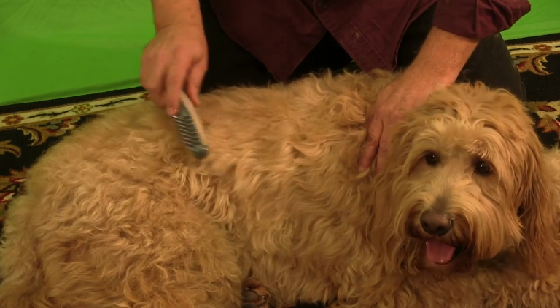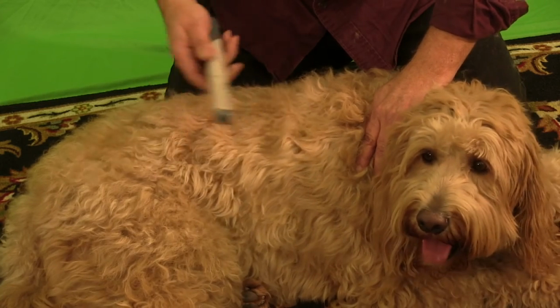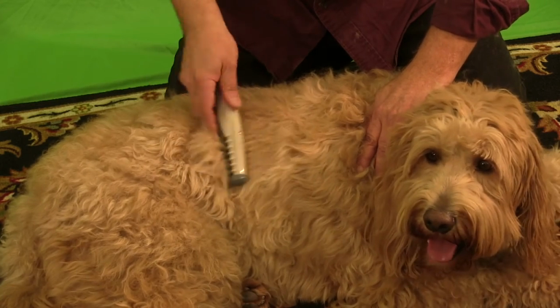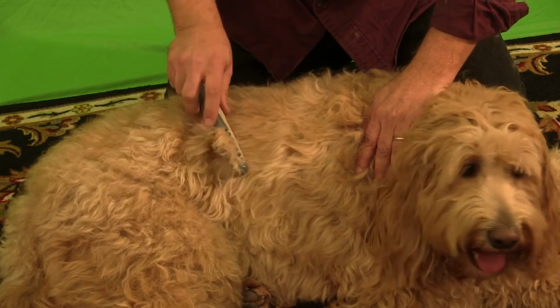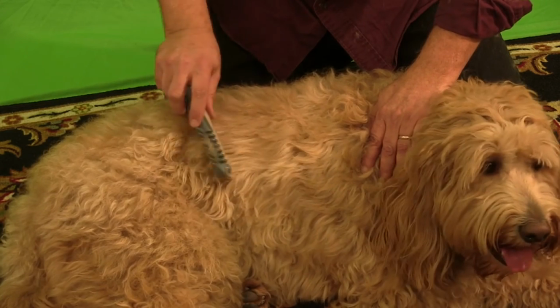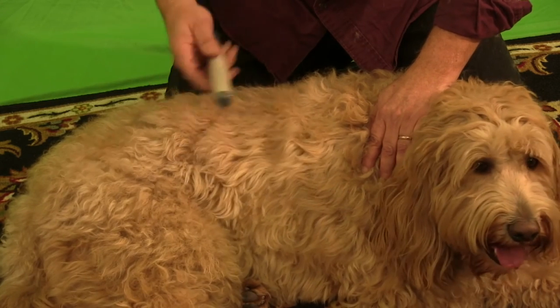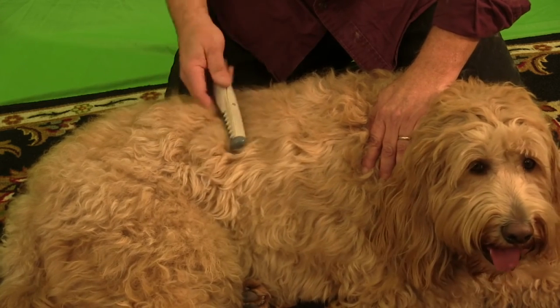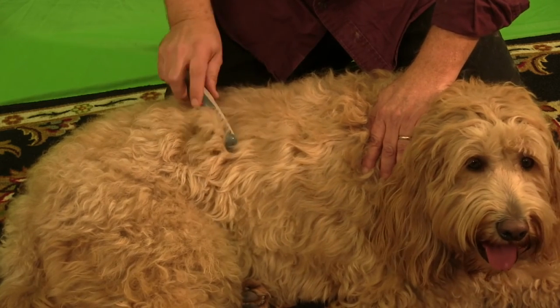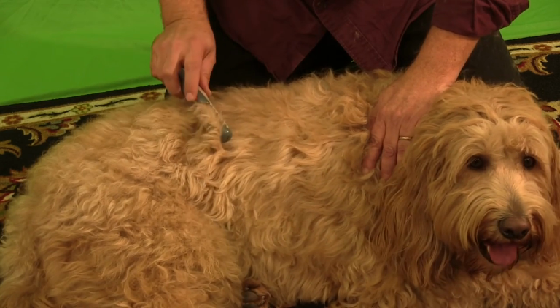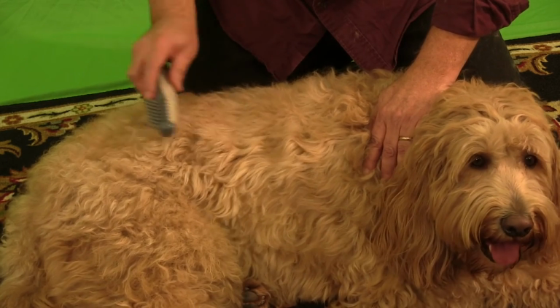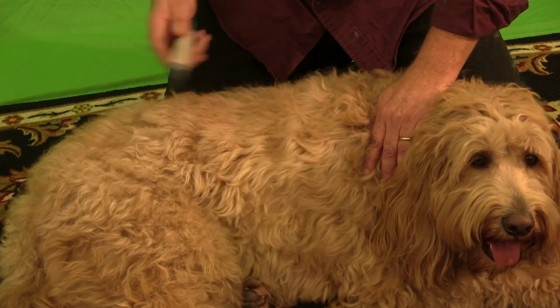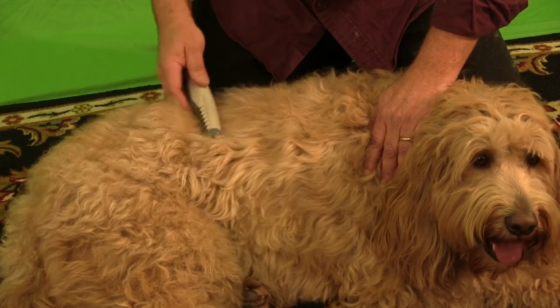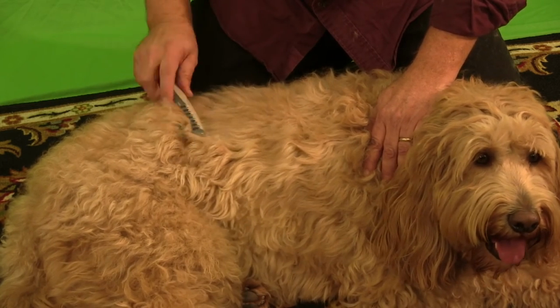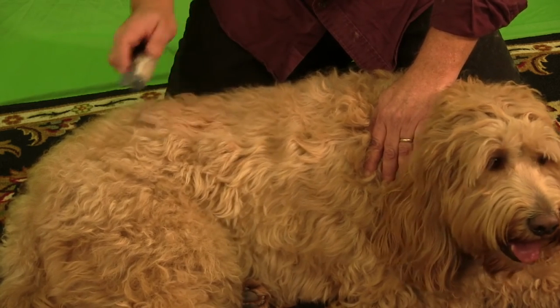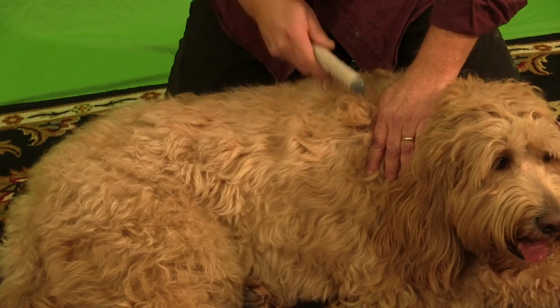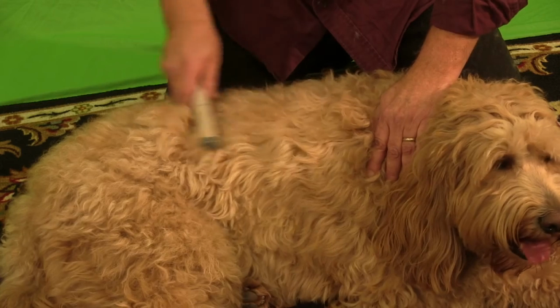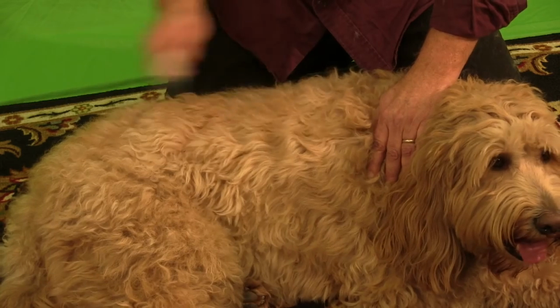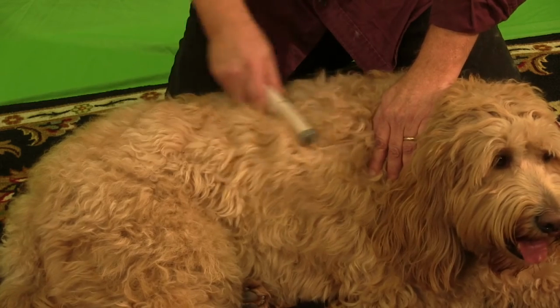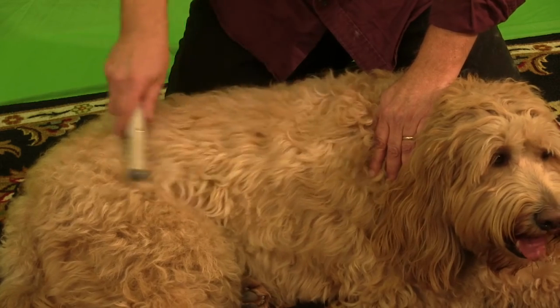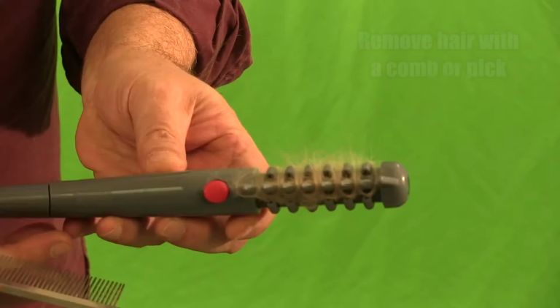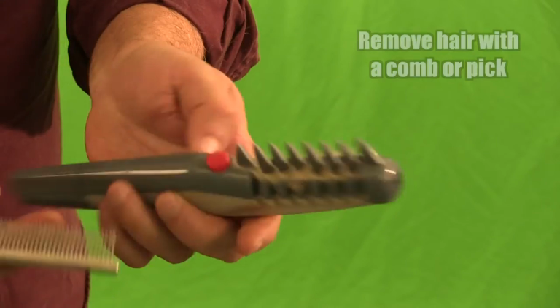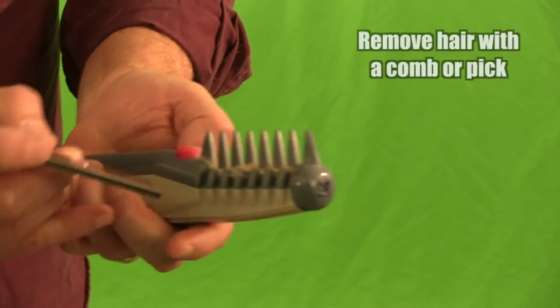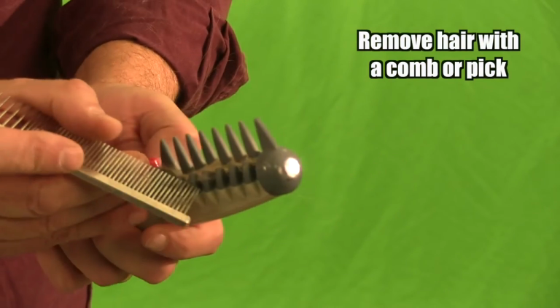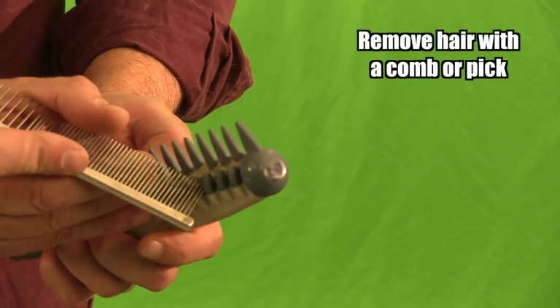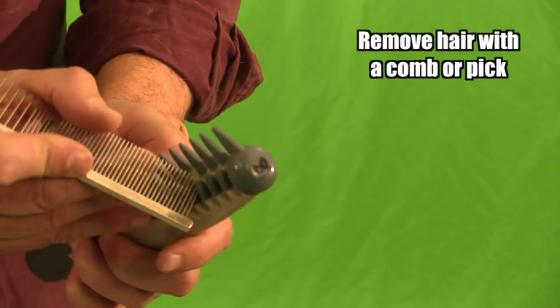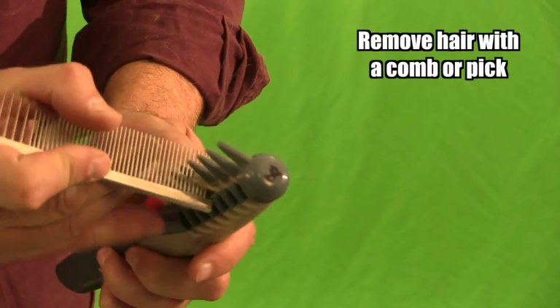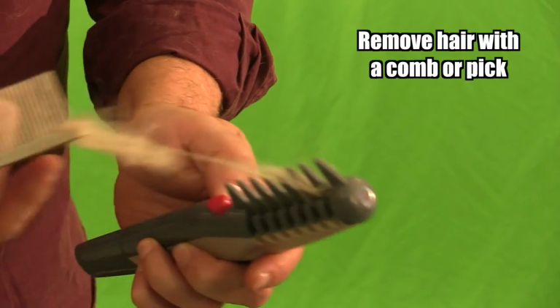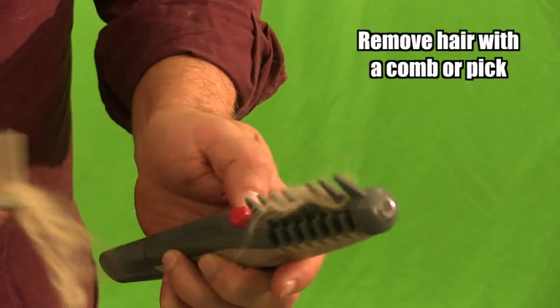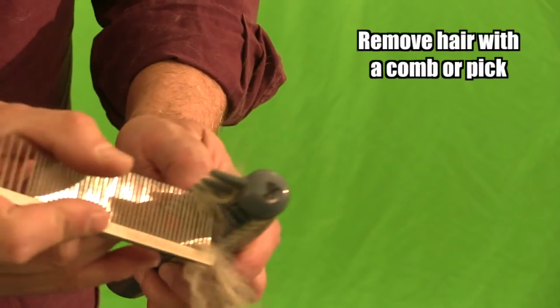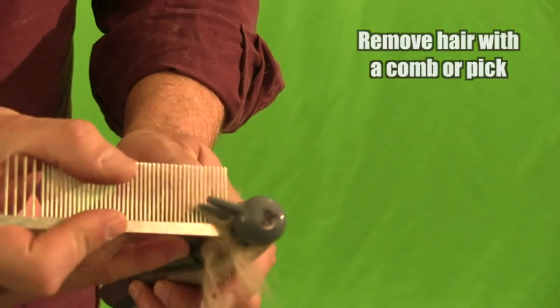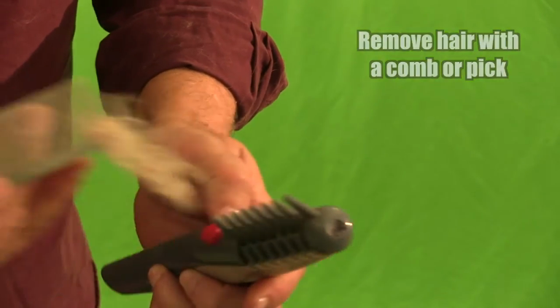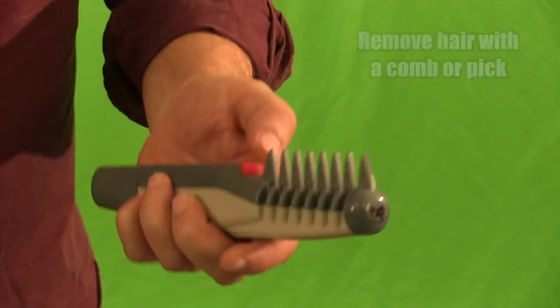Lift and cut. Cut. Cut. And how about that? No more mat. With all that fur being removed, you have to clean it often.